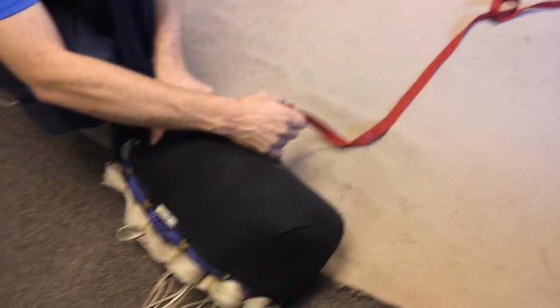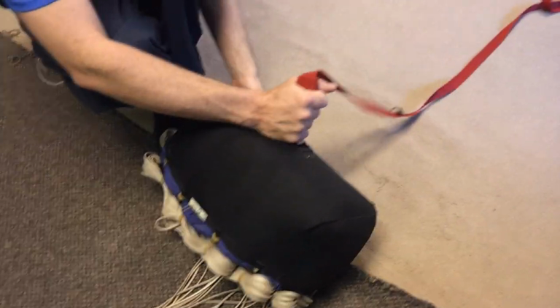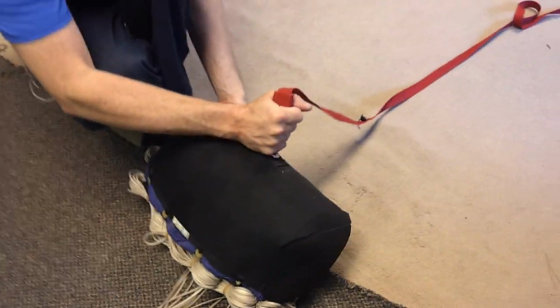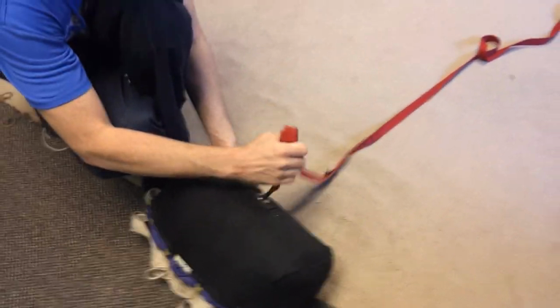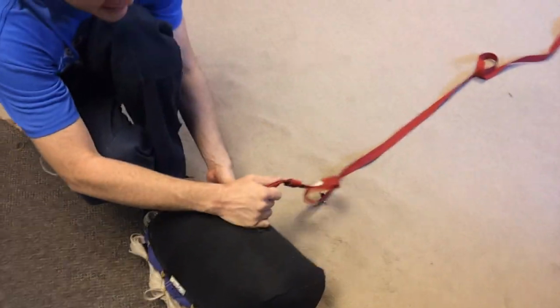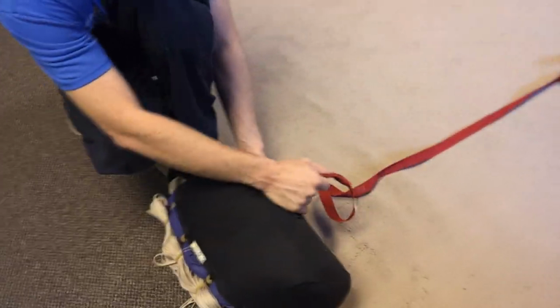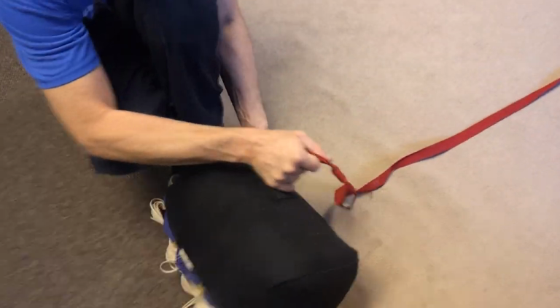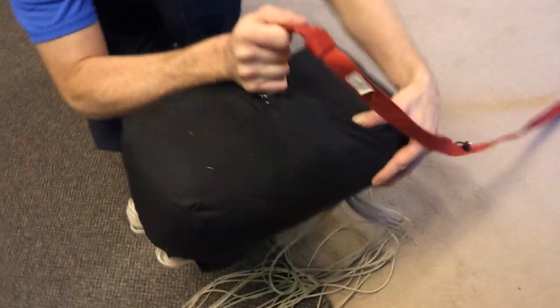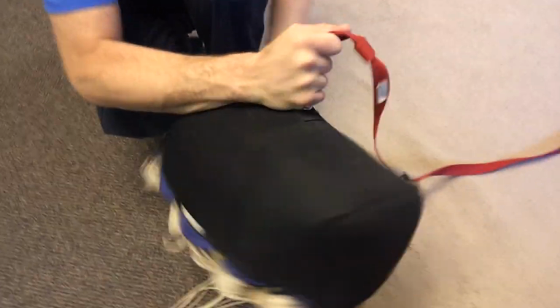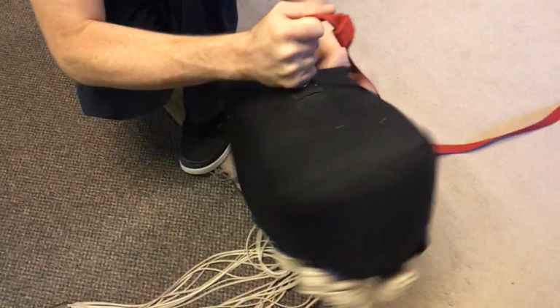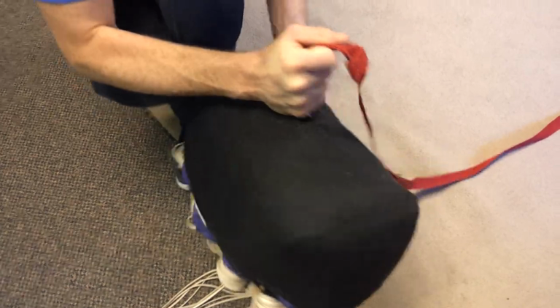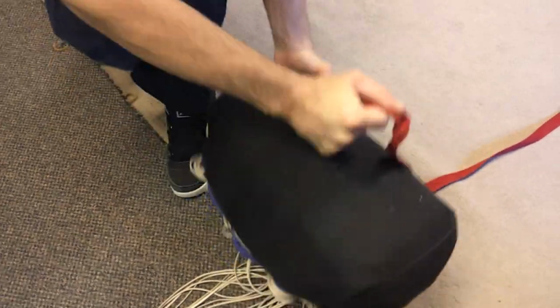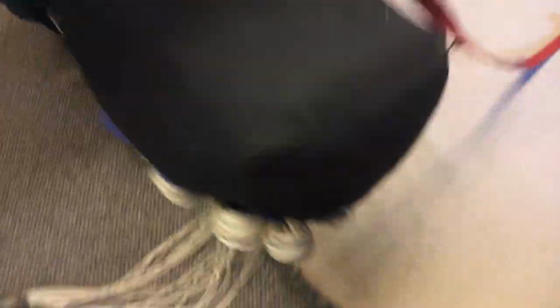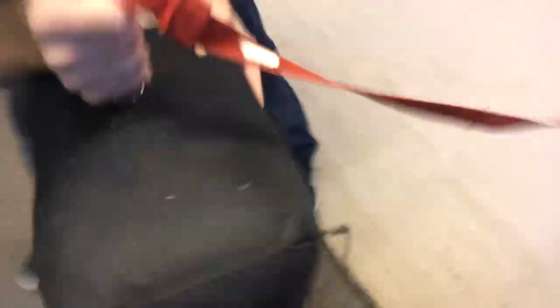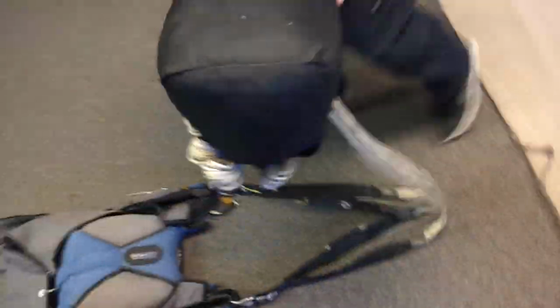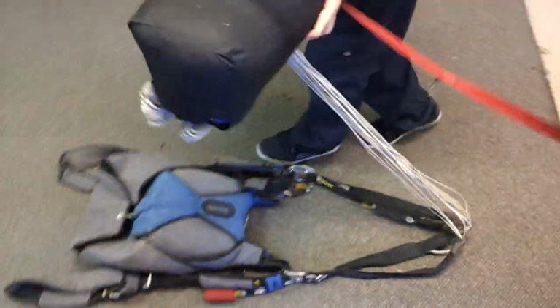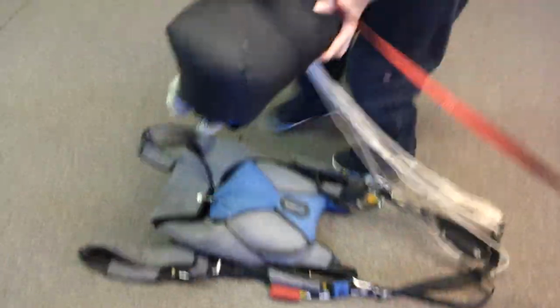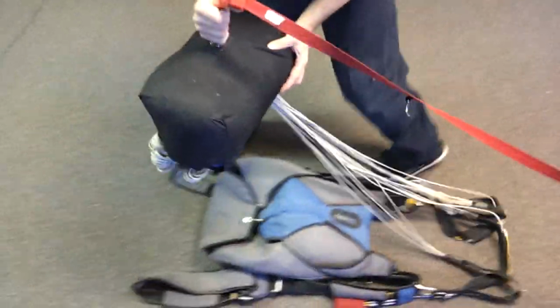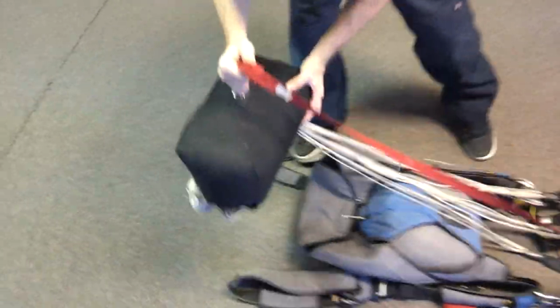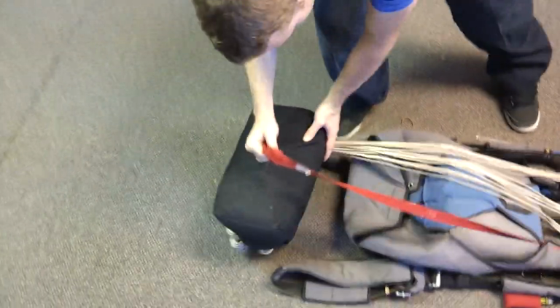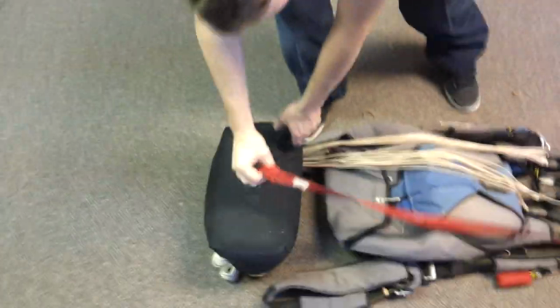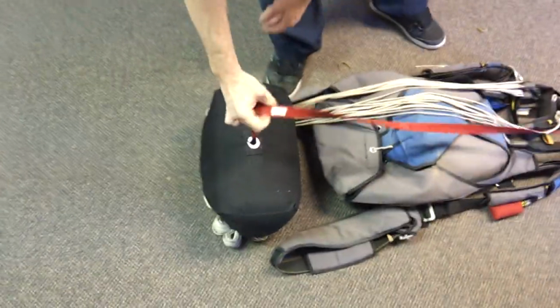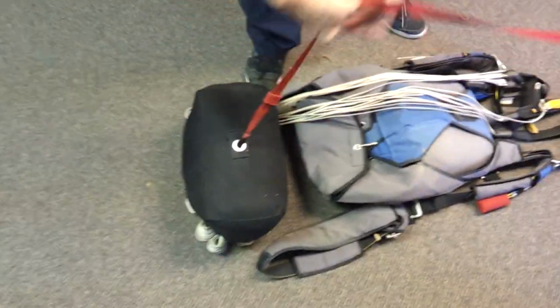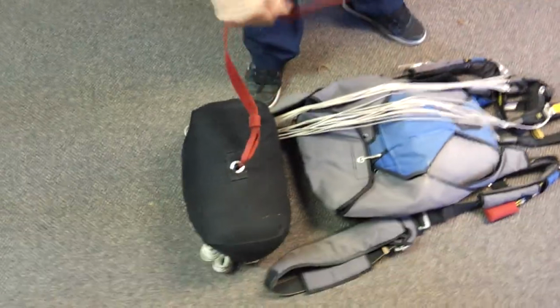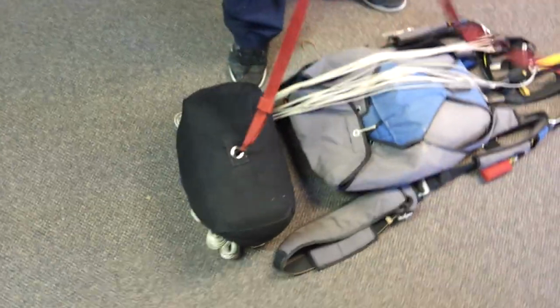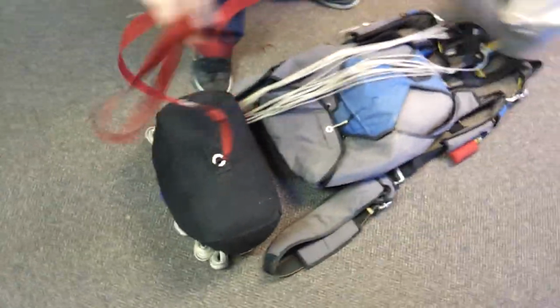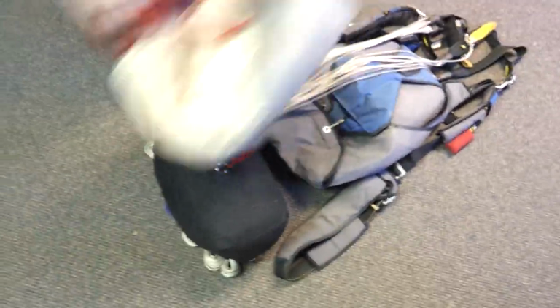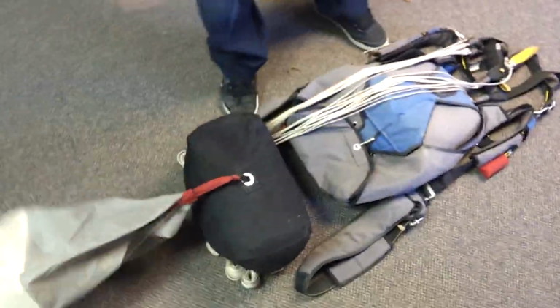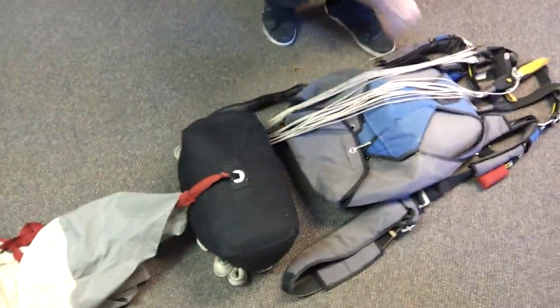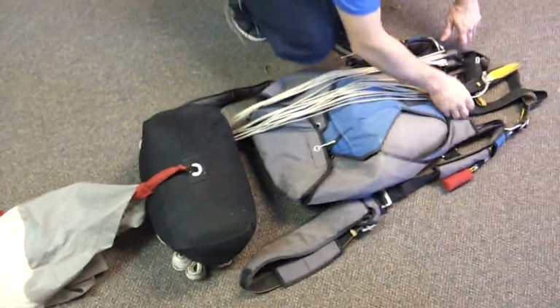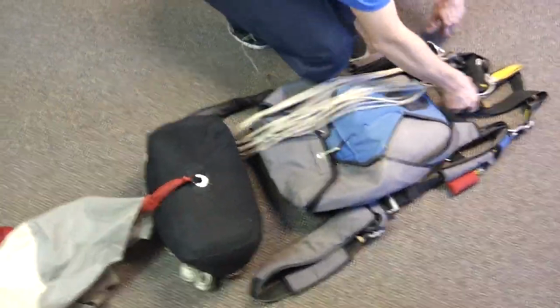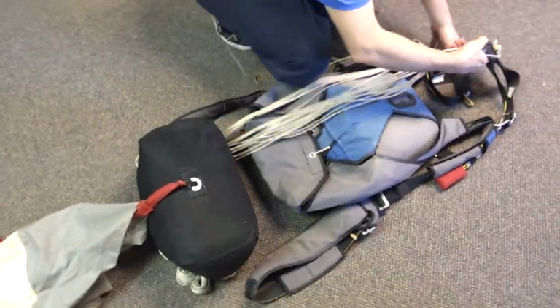Grab your bag by this connection point. Don't let it turn or anything — you want to keep it straight just like you had it. Pick it up and set it down behind the container. And we'll start with these risers.